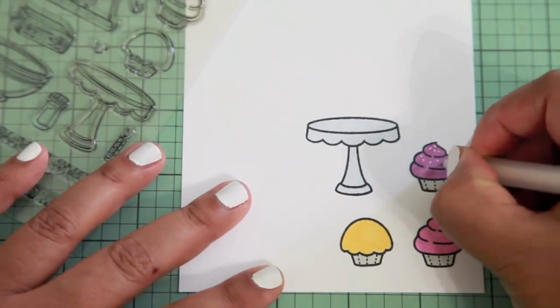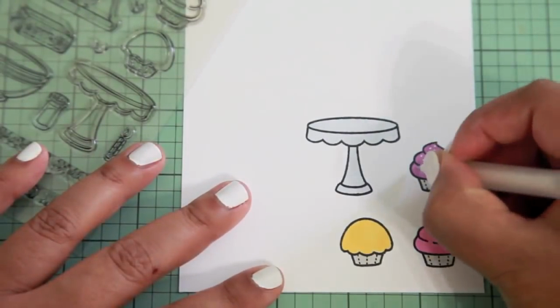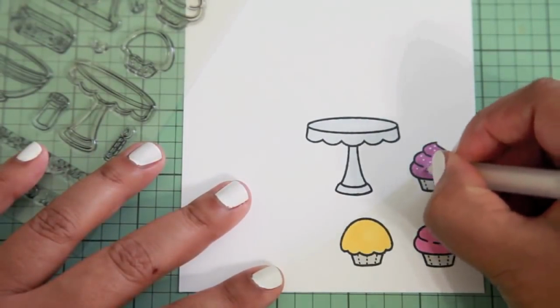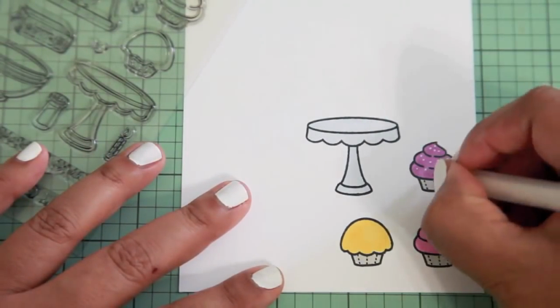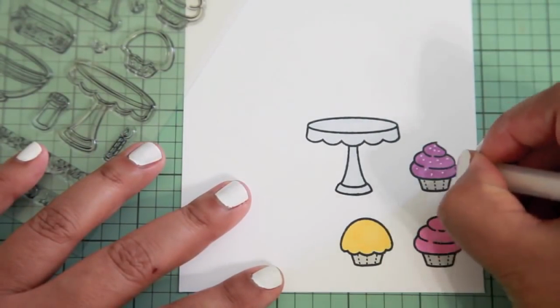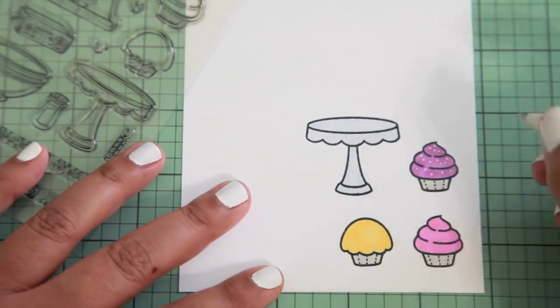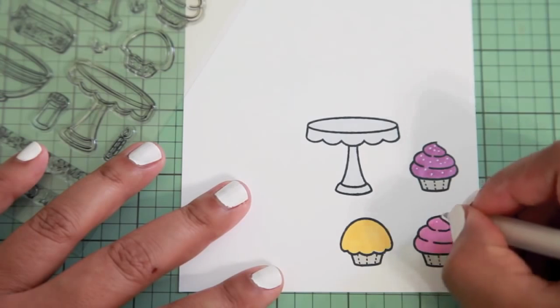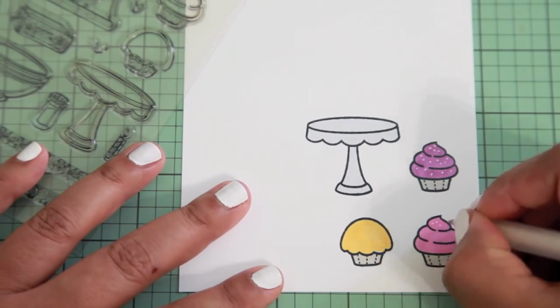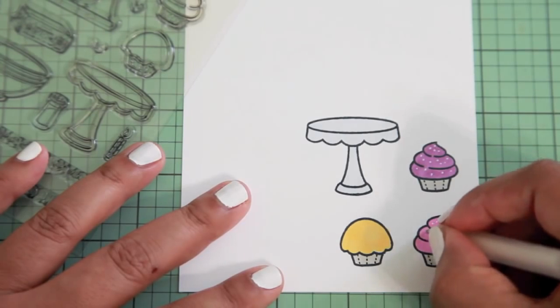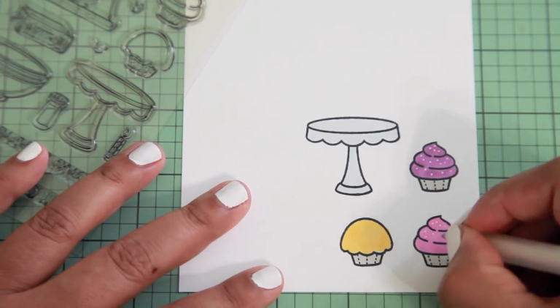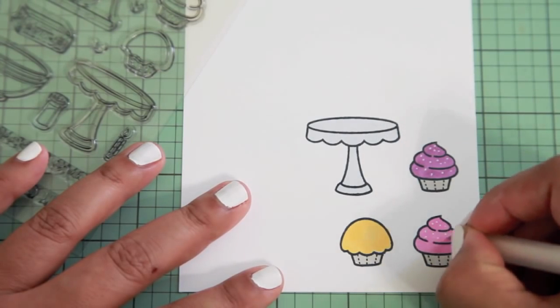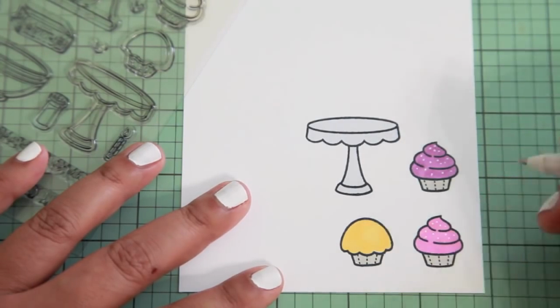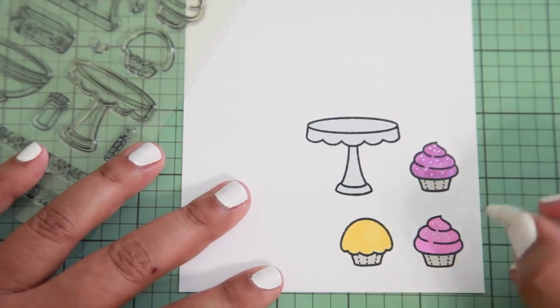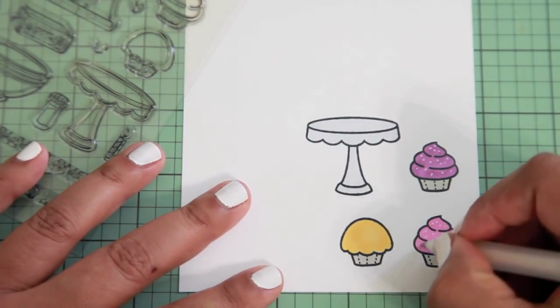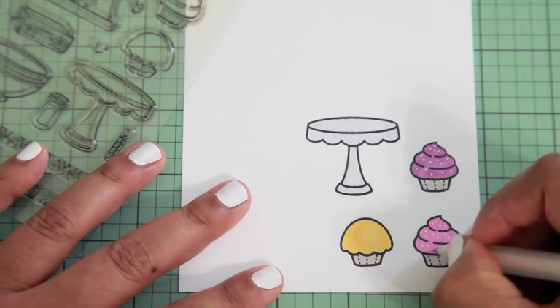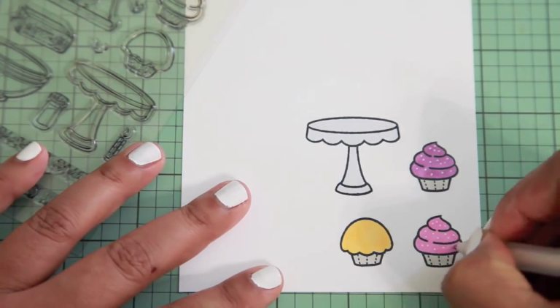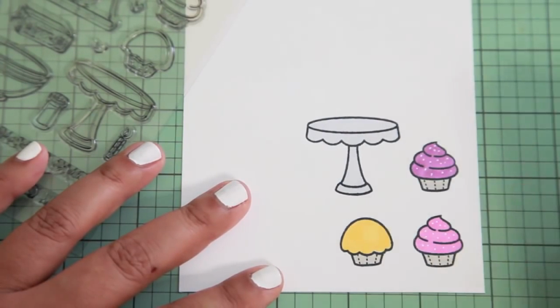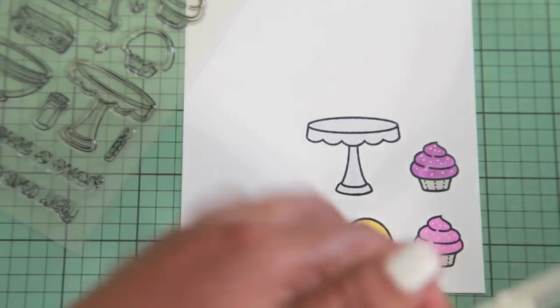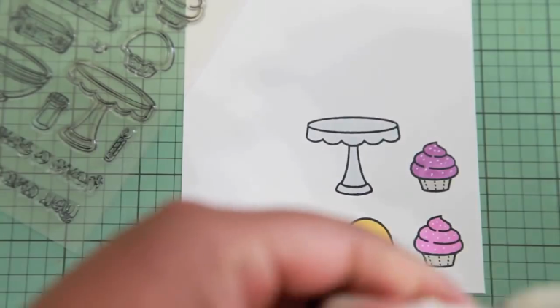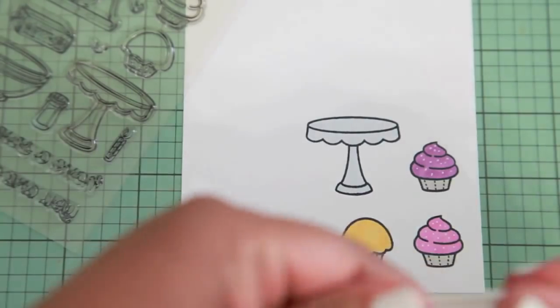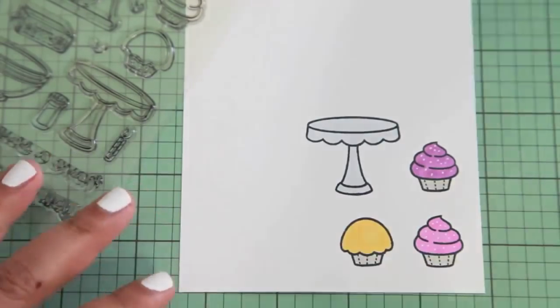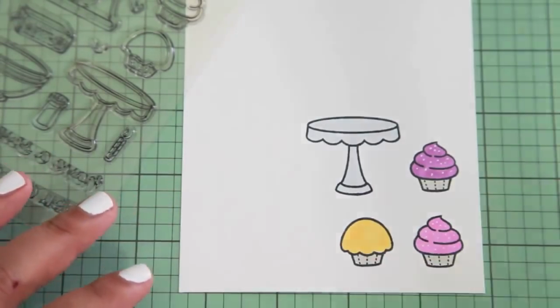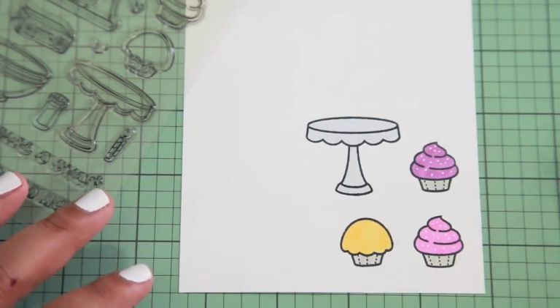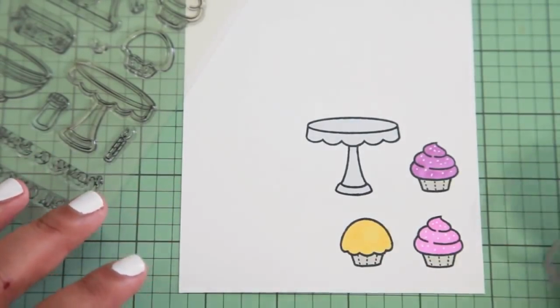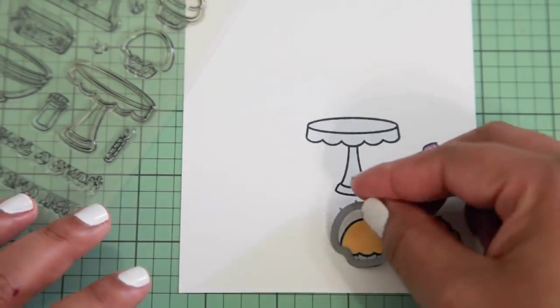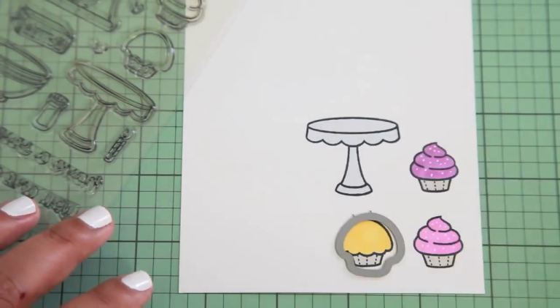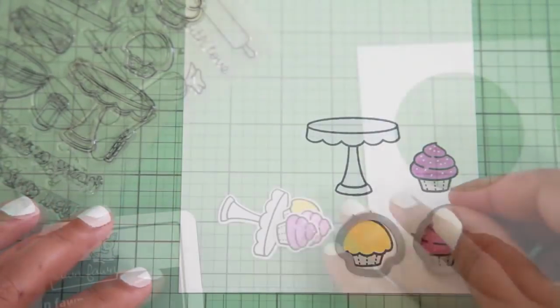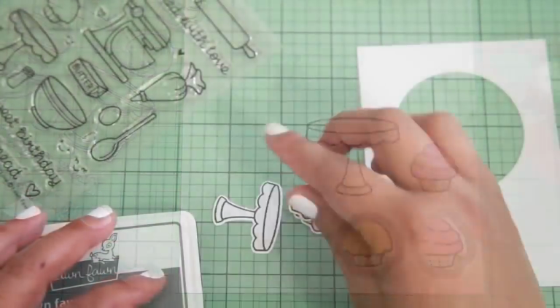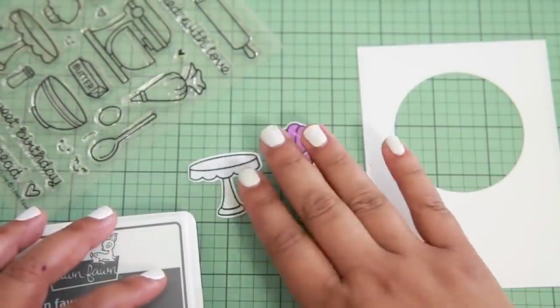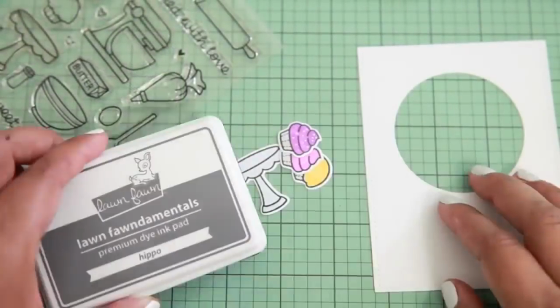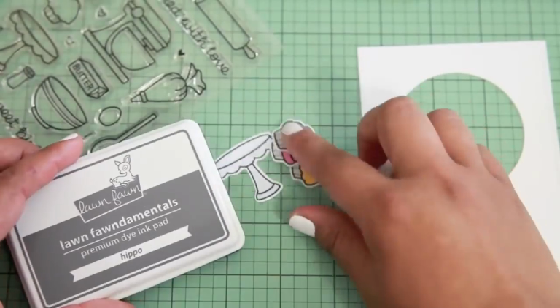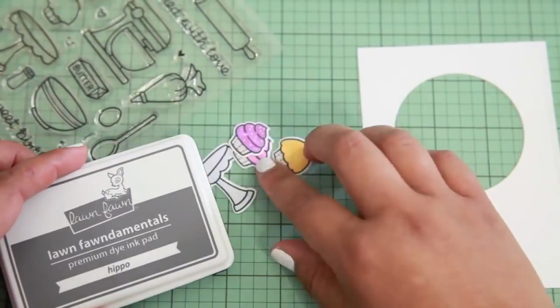I got this idea from Elena — she's one of the awesome design team members at Lawn Fawn. I saw that she did this on one card and I thought it was so cute. So every time I use this cupcake set, I have to do the sprinkles too.